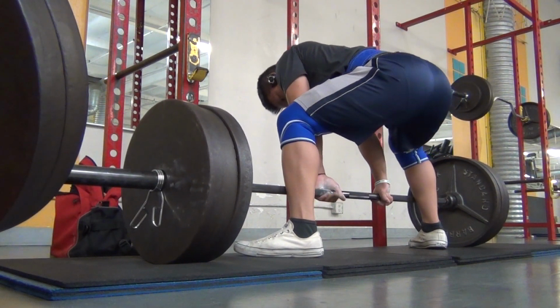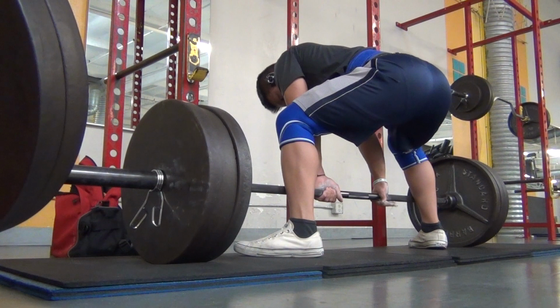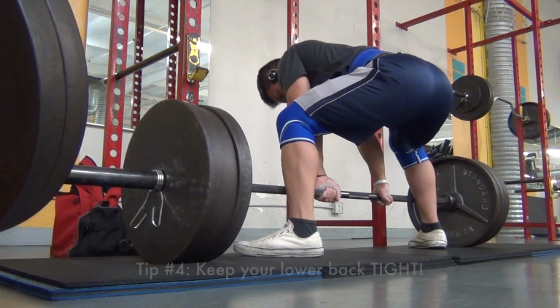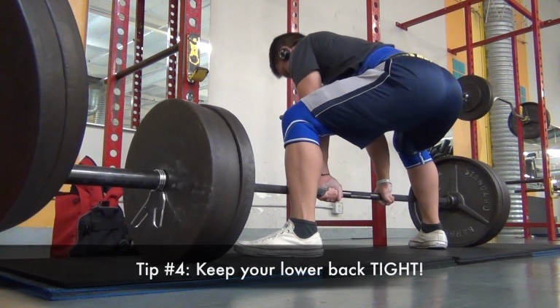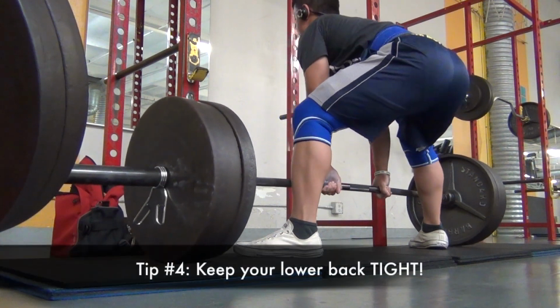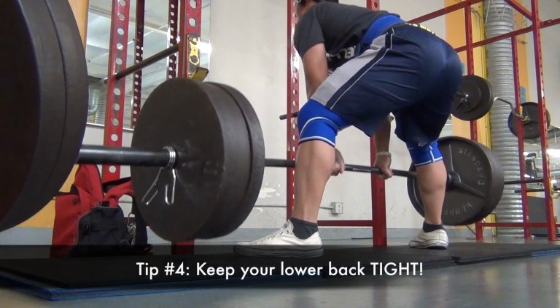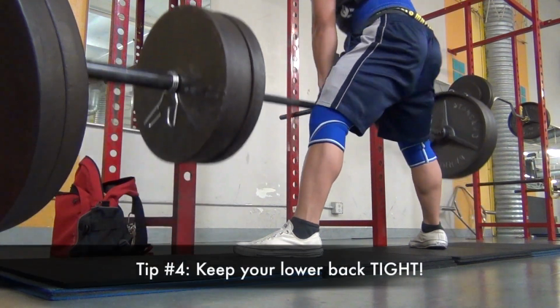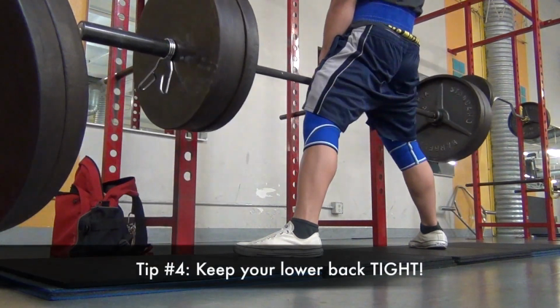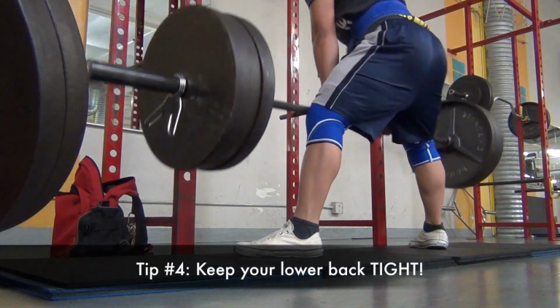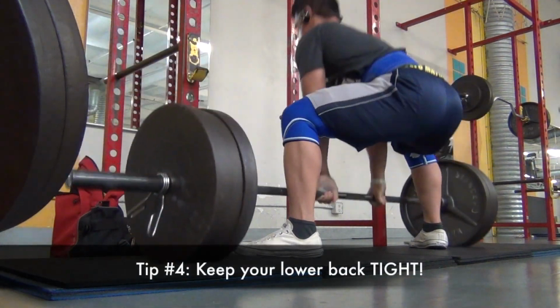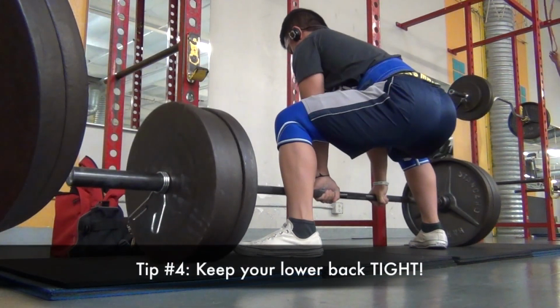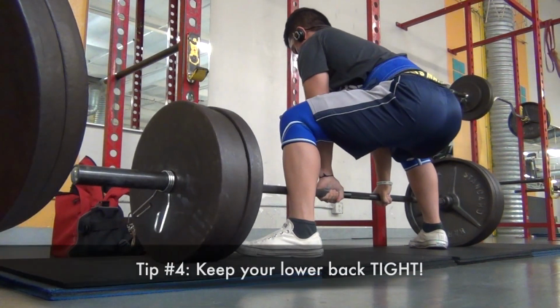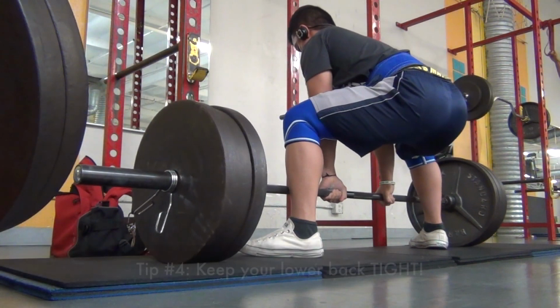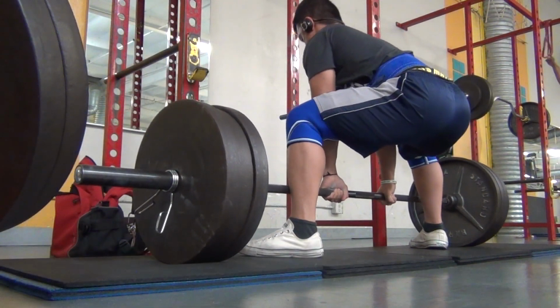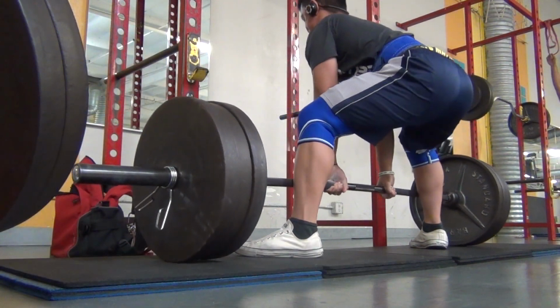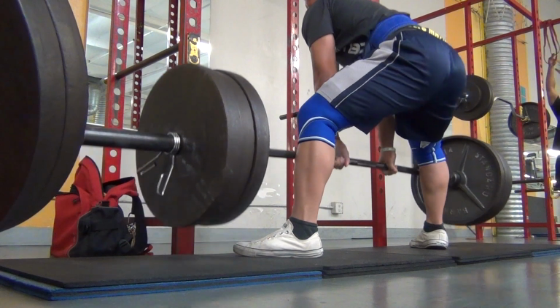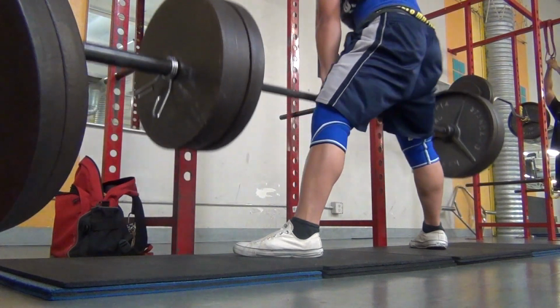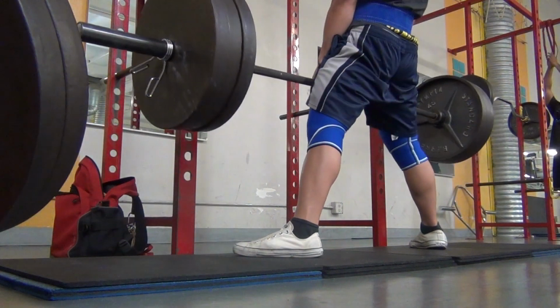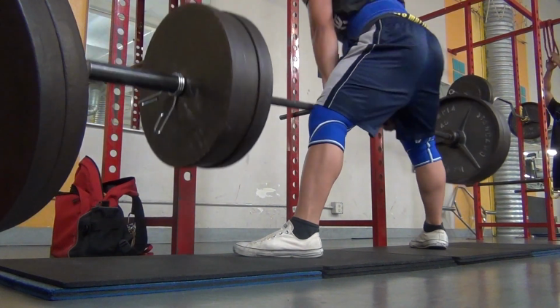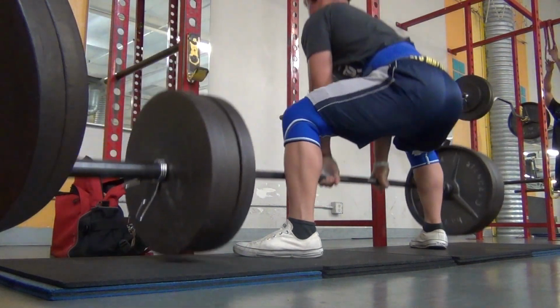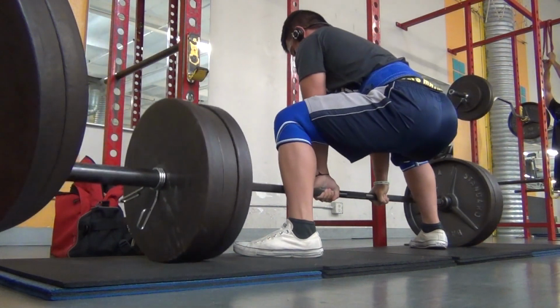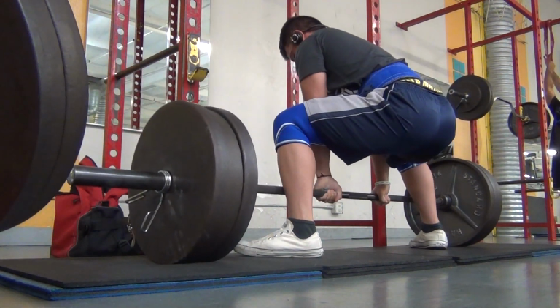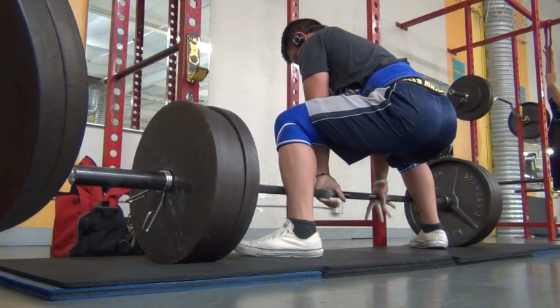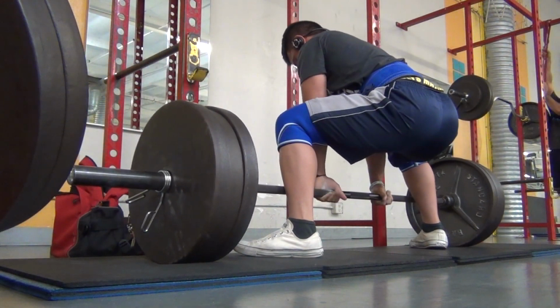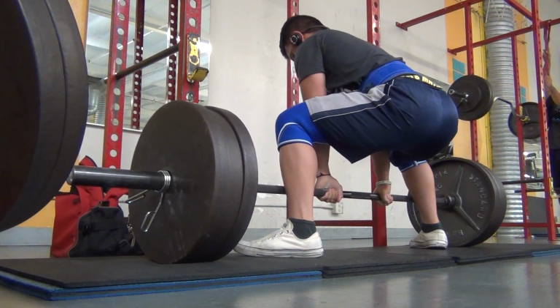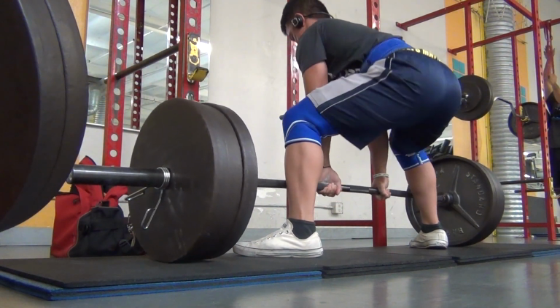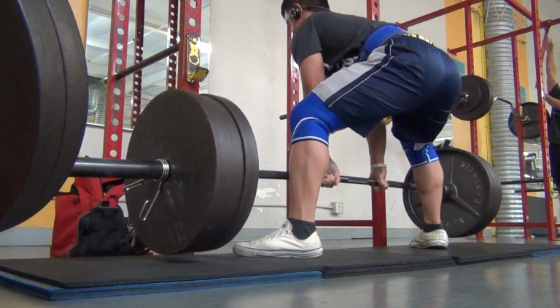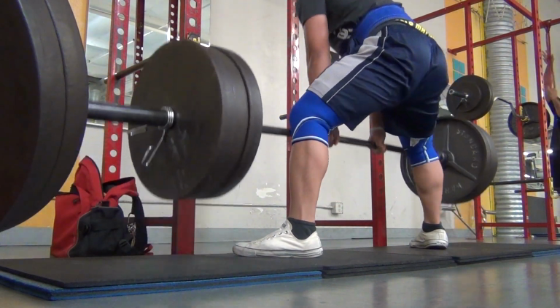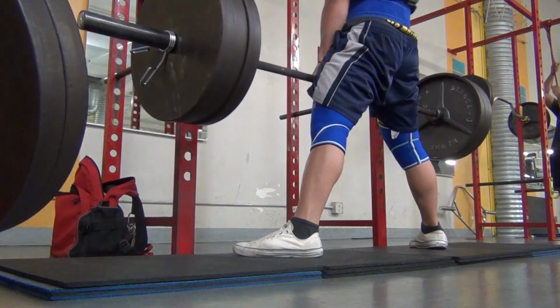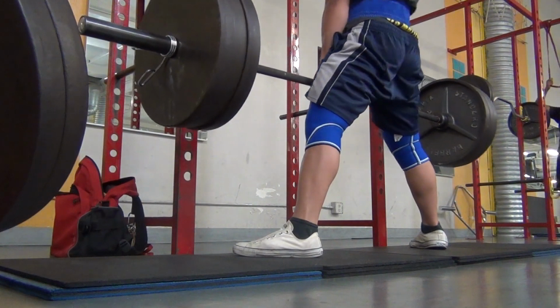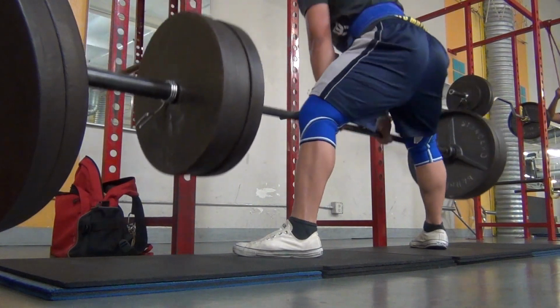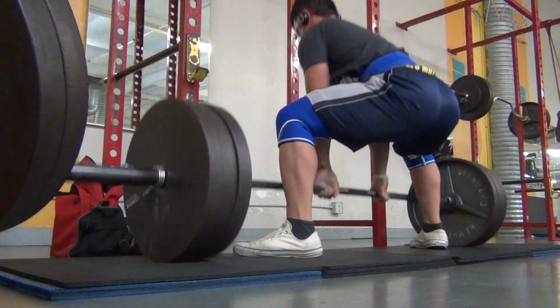Another thing — you want to keep your spine, your lower back, nice and tight. It's okay for your upper back to round a little bit as the weight gets heavier, however you don't want that lower back to be rounding at all.